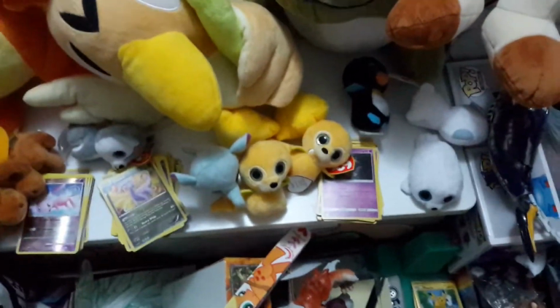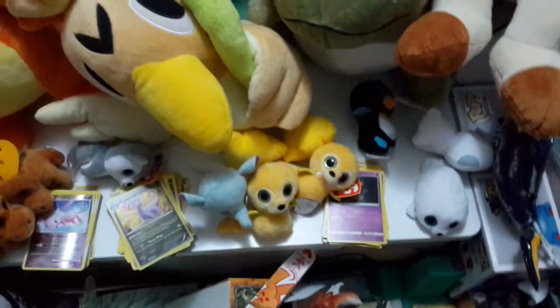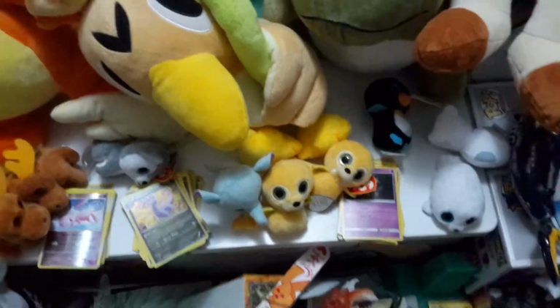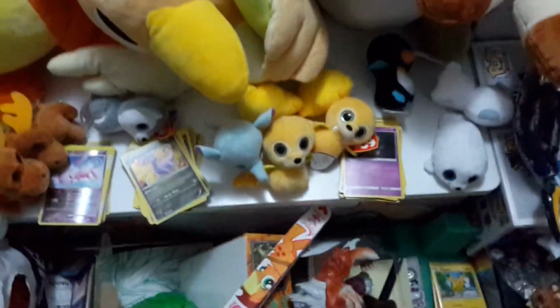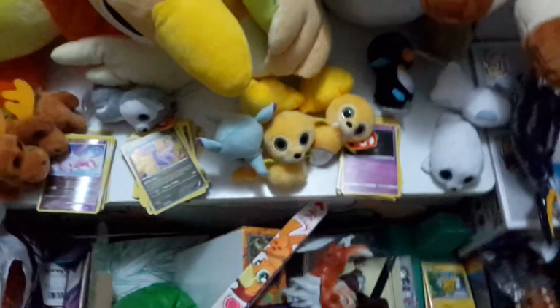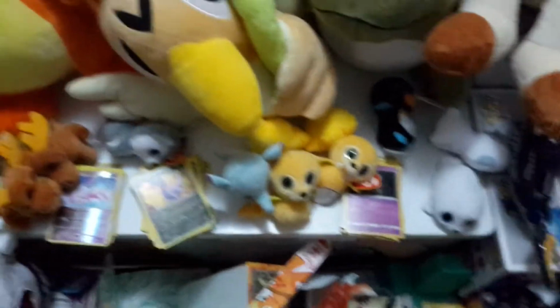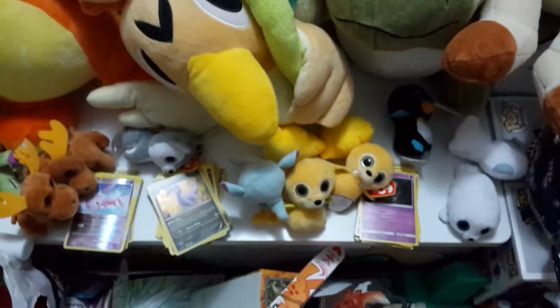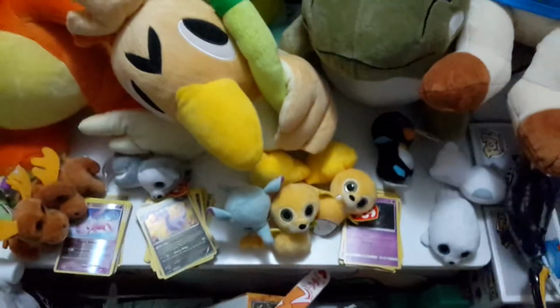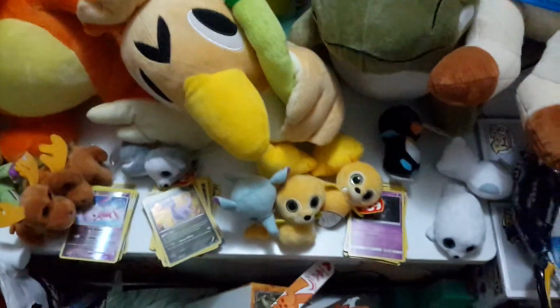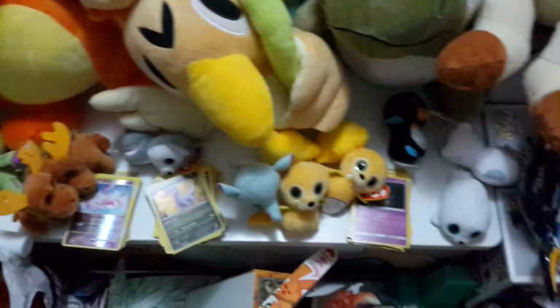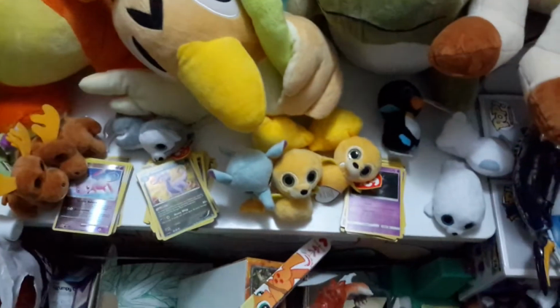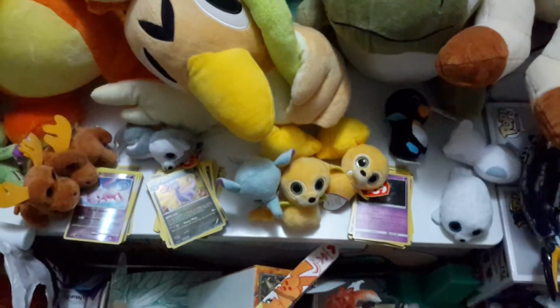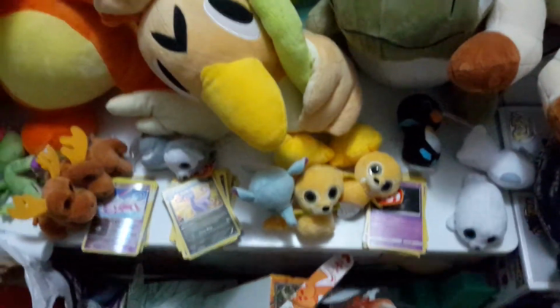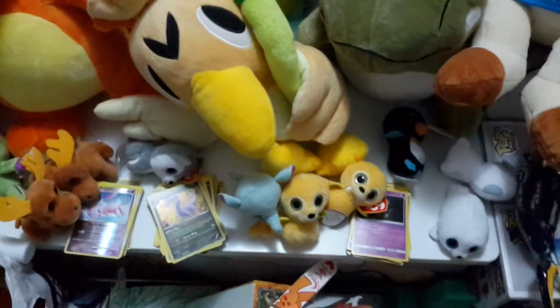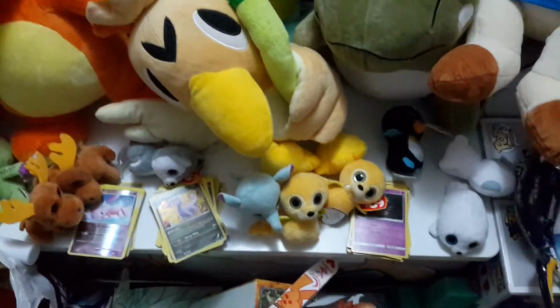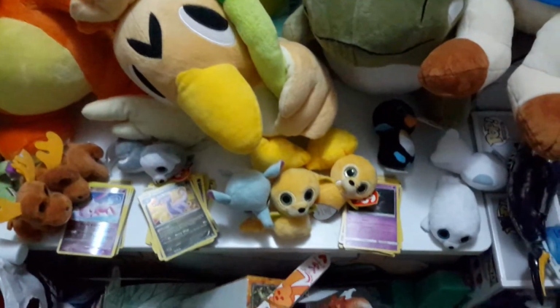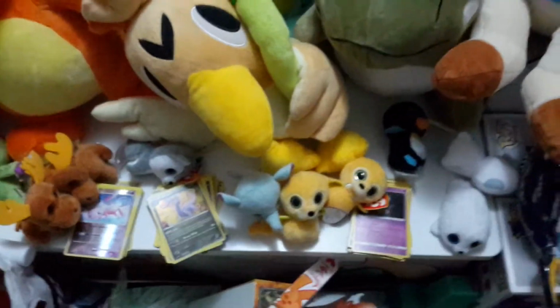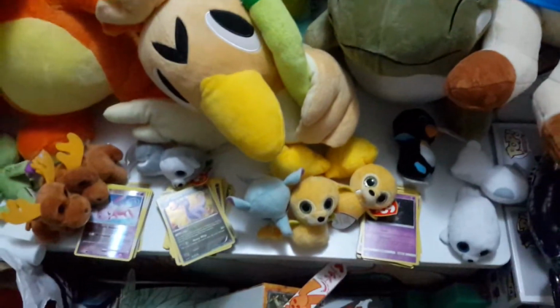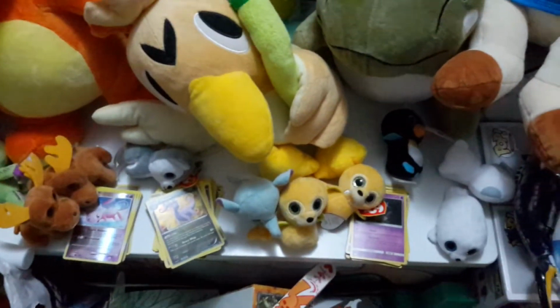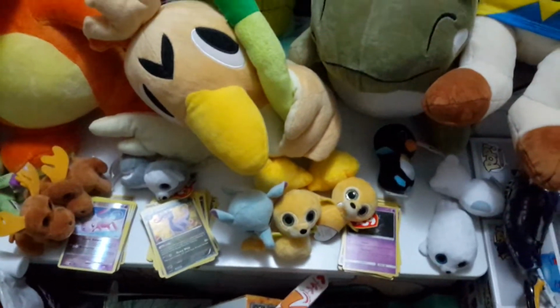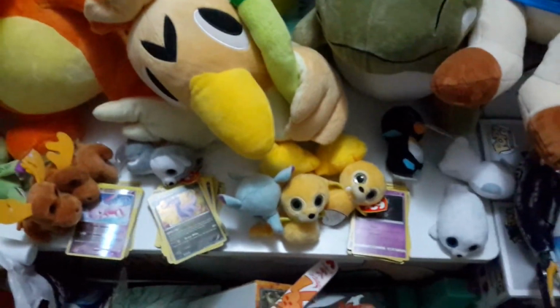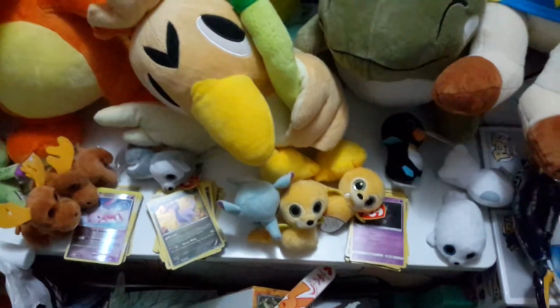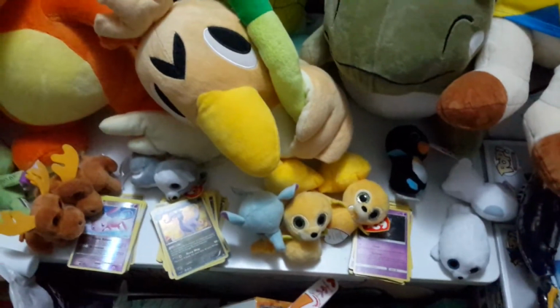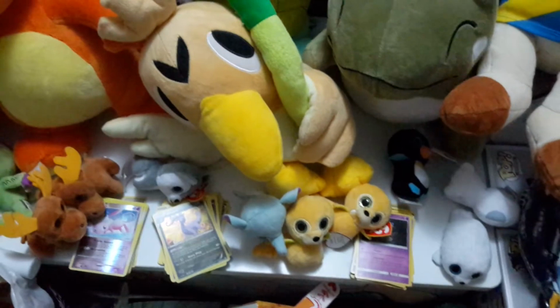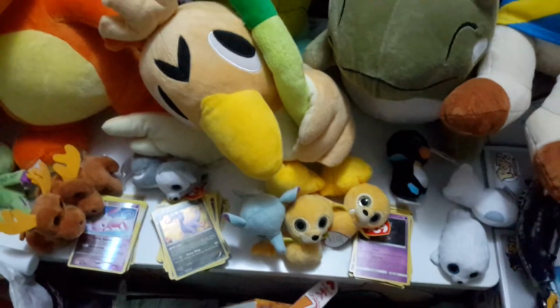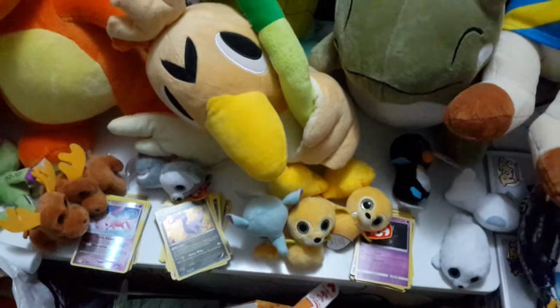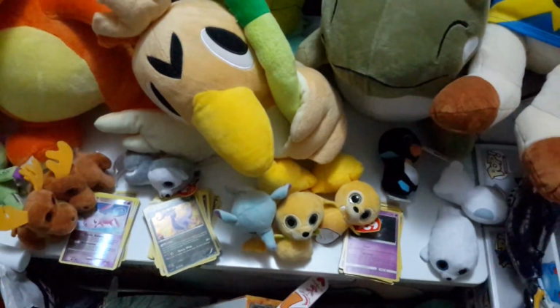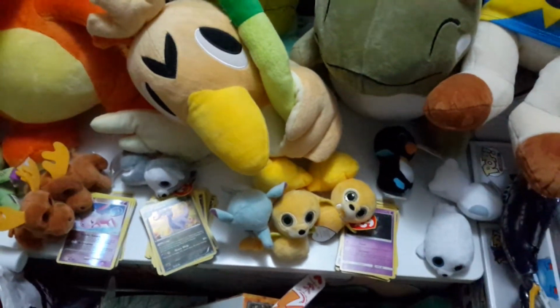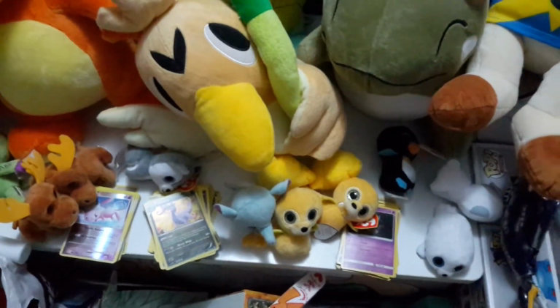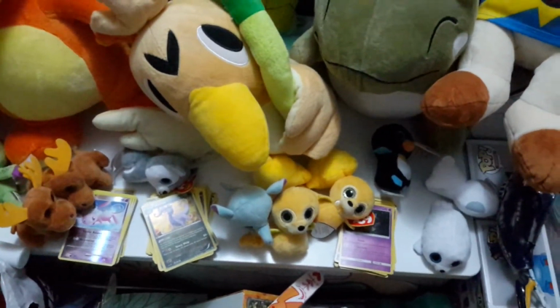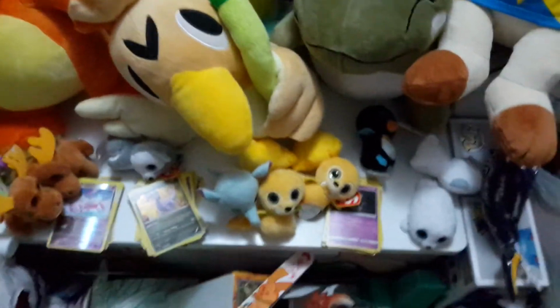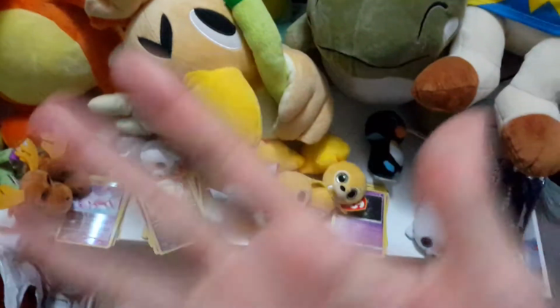That's it for my Beanie Boo collection — hope you guys enjoyed this video! My next video will be my coloring video. If you liked it please give a like, and if you want you can subscribe. Bye!